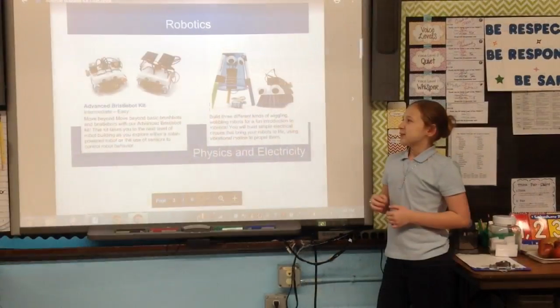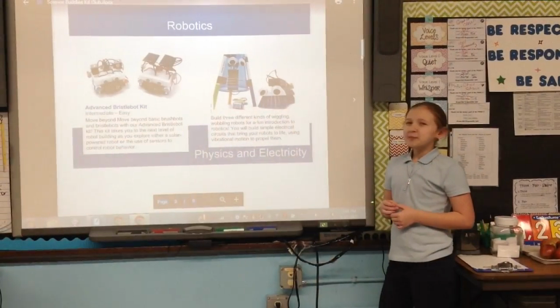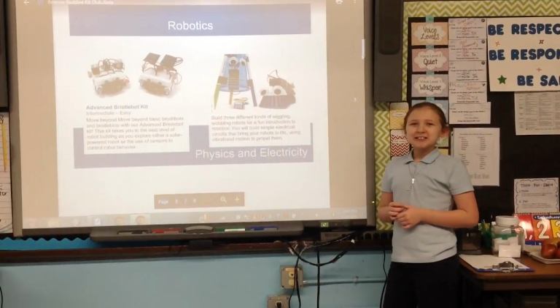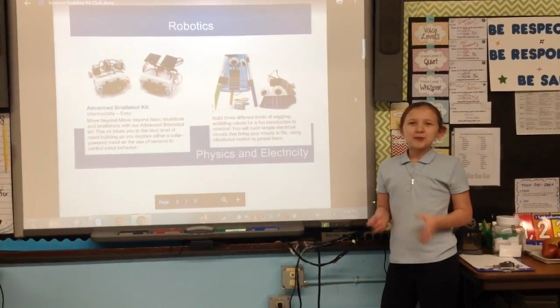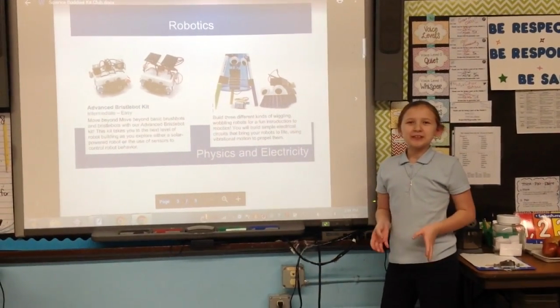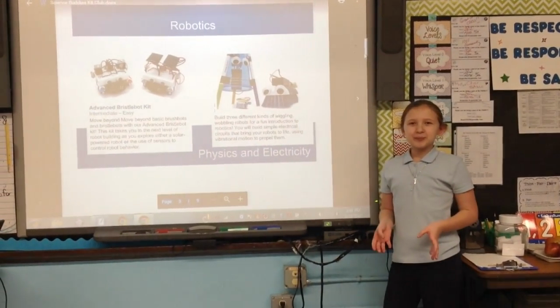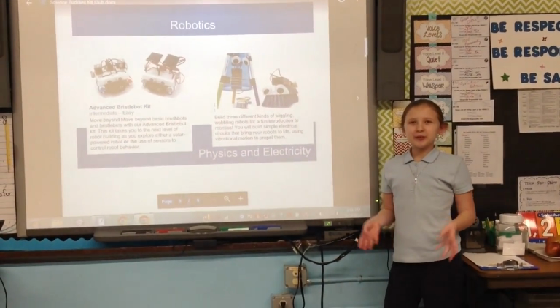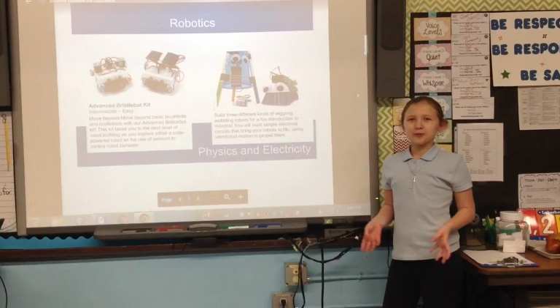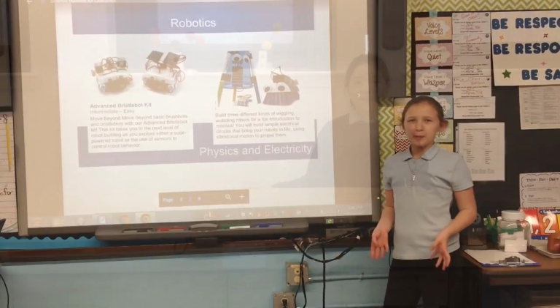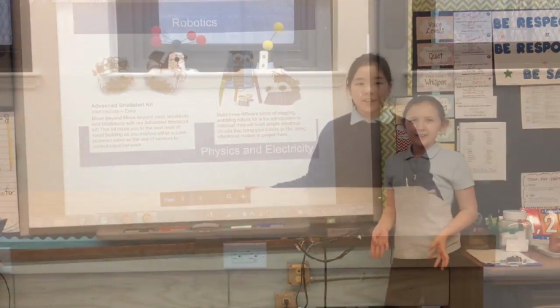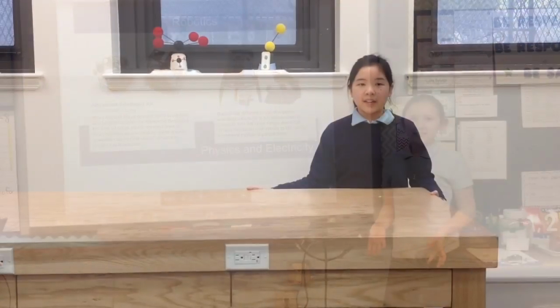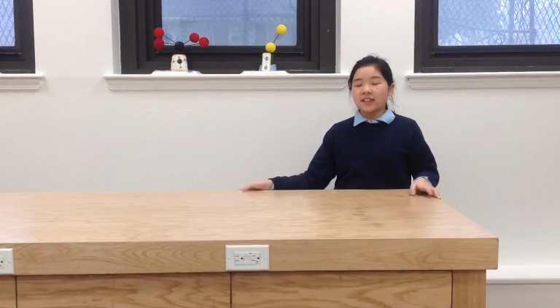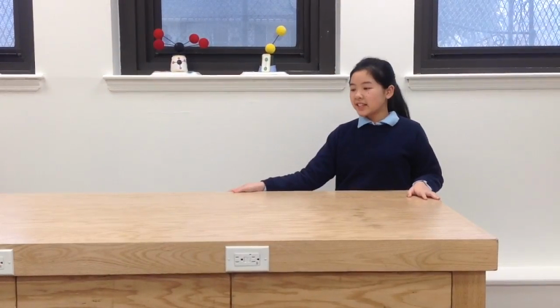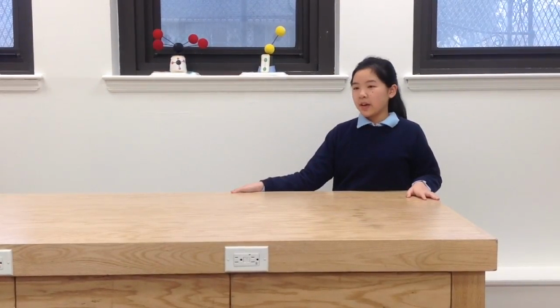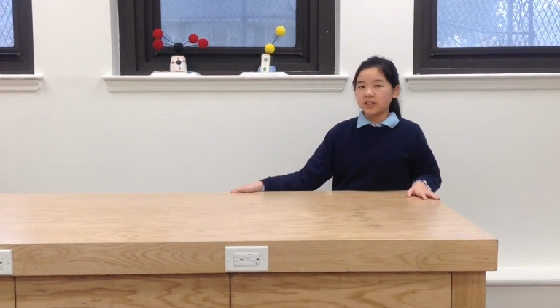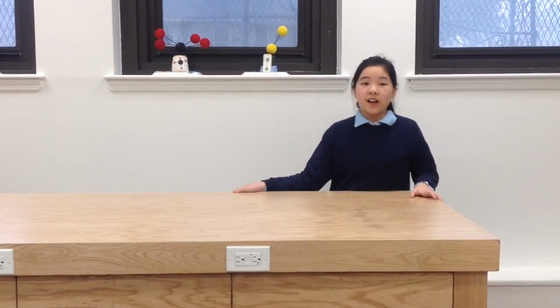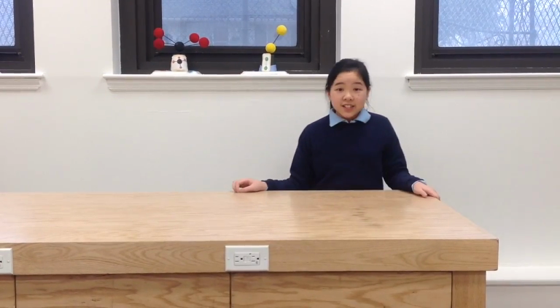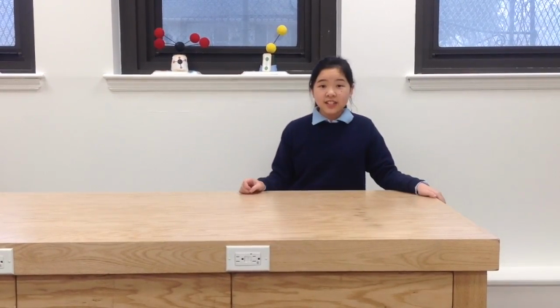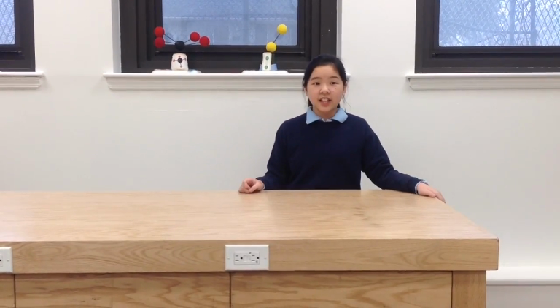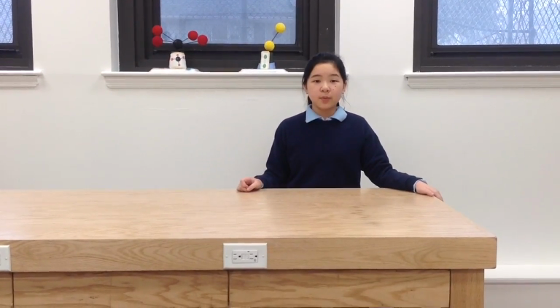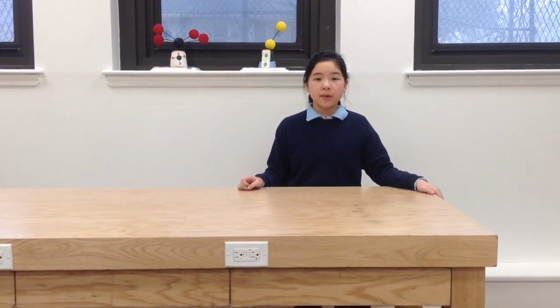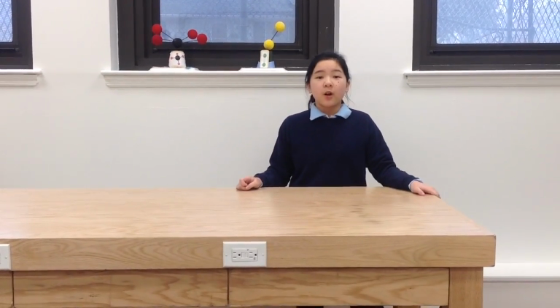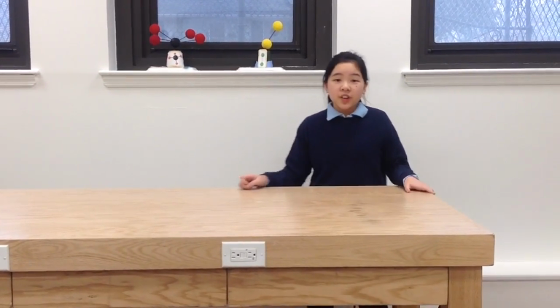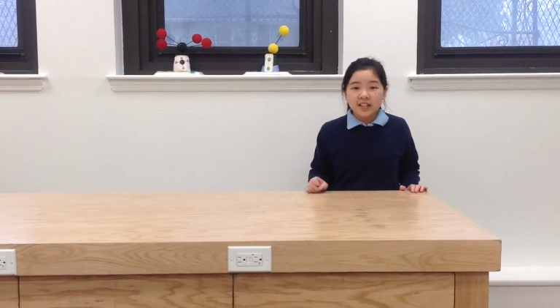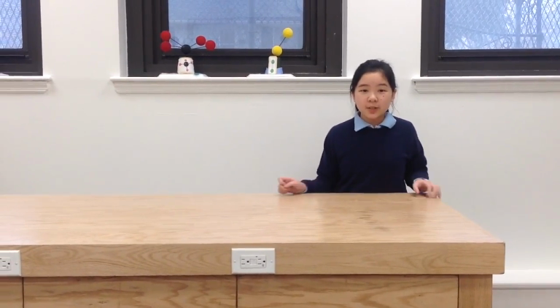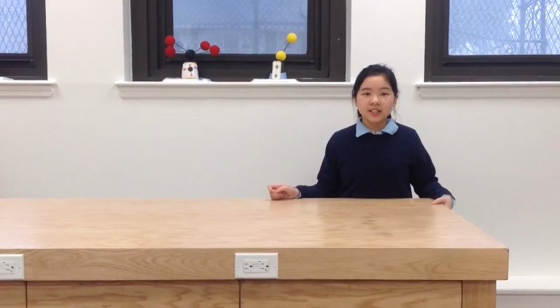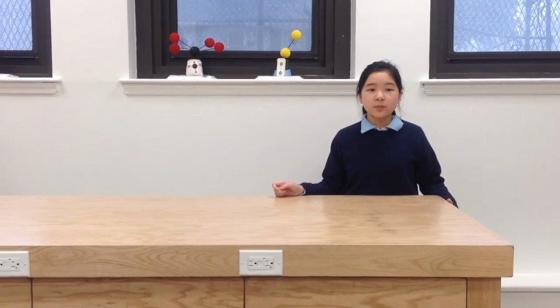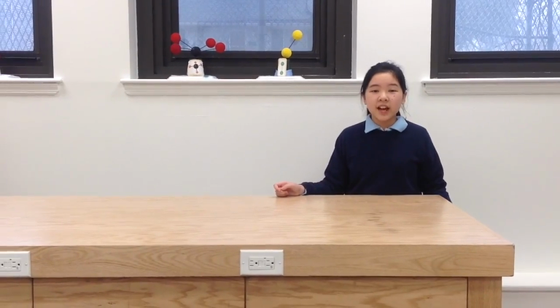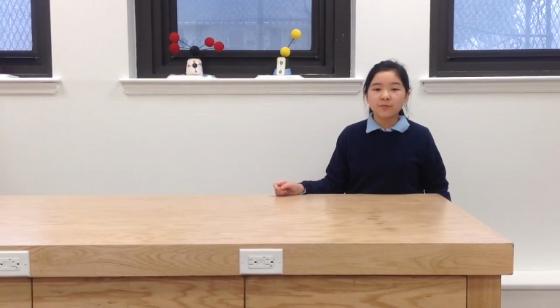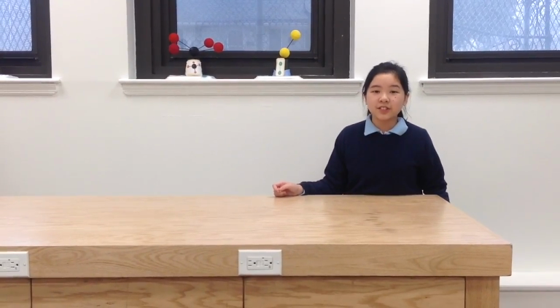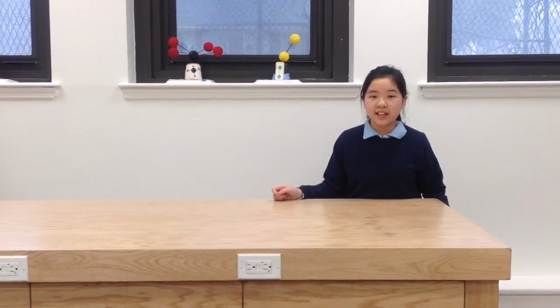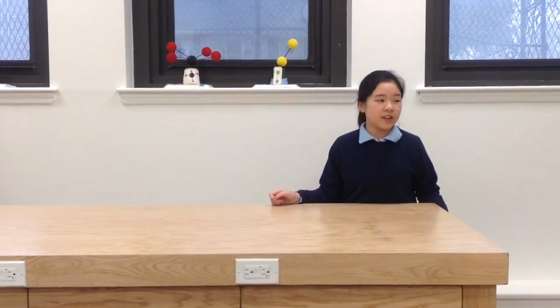Wouldn't it be so cool if you could build your own robot for space? This is our maker table. As you can see, it's pretty bare. With your Science Buddies kits, we can have some real science fun.